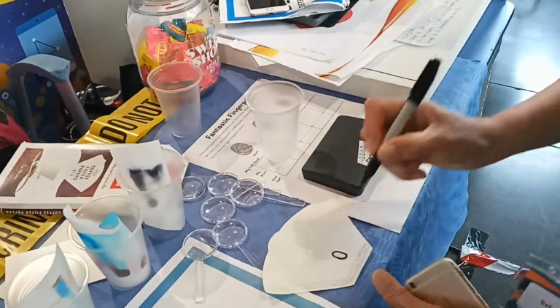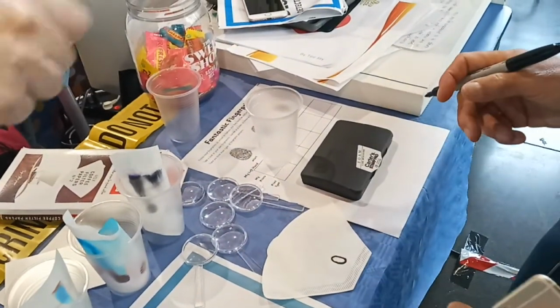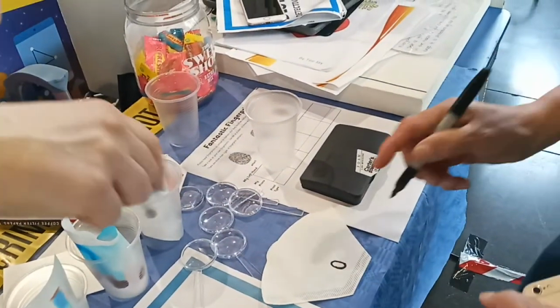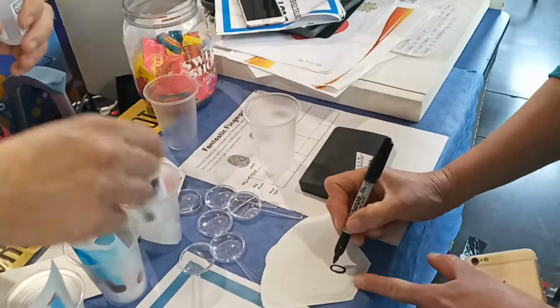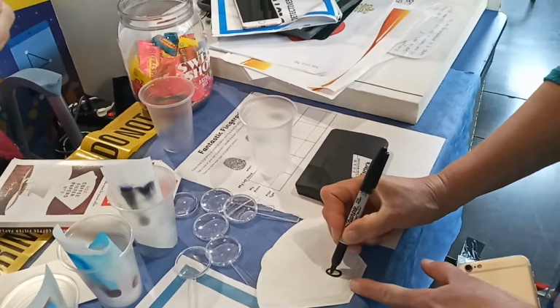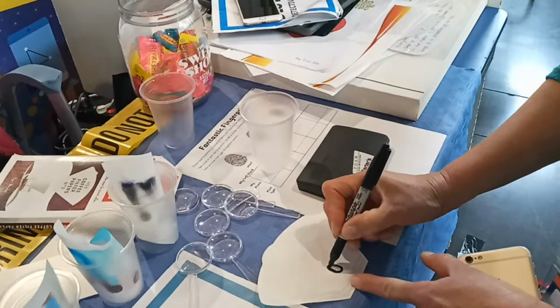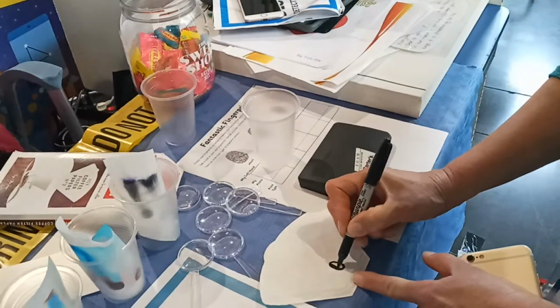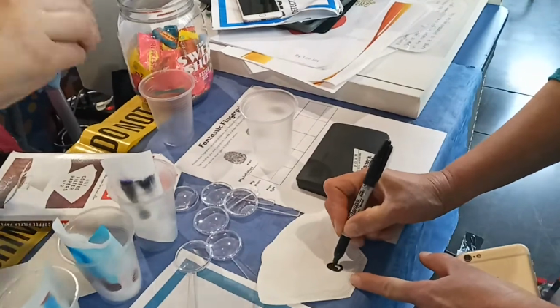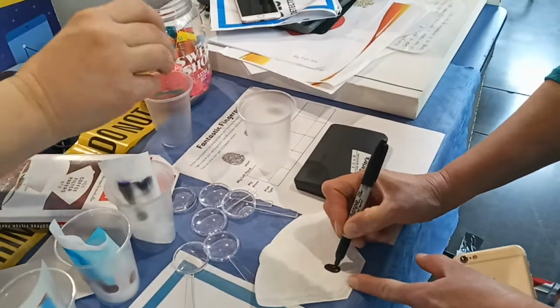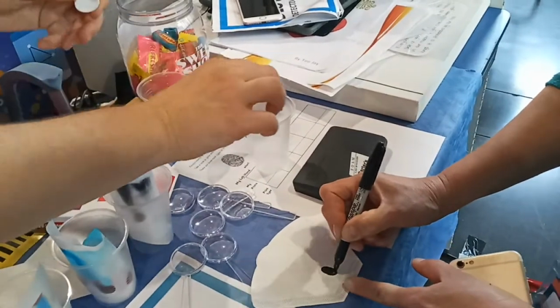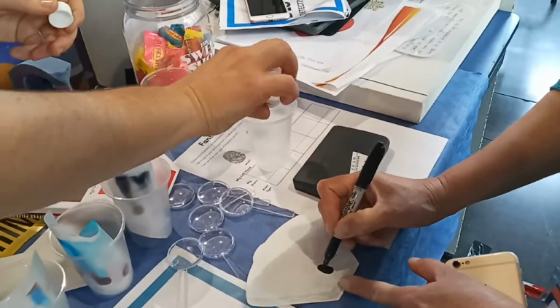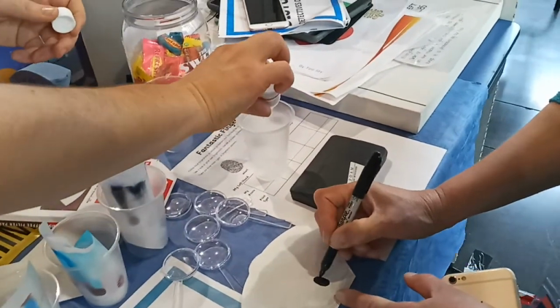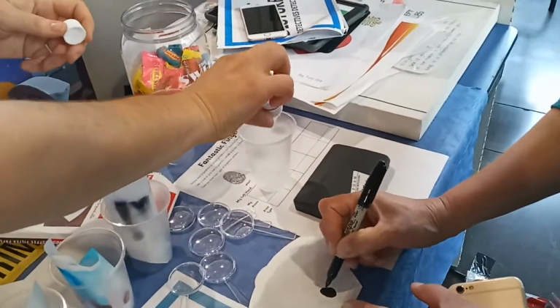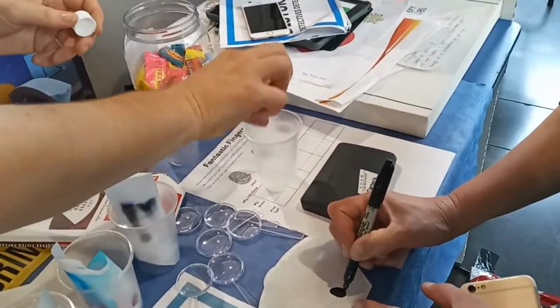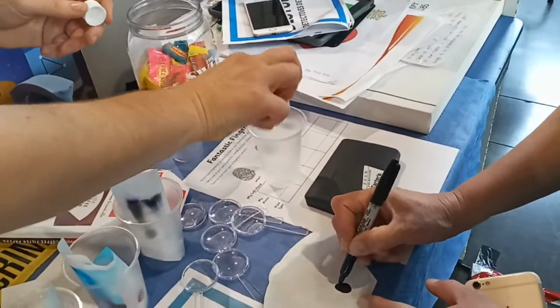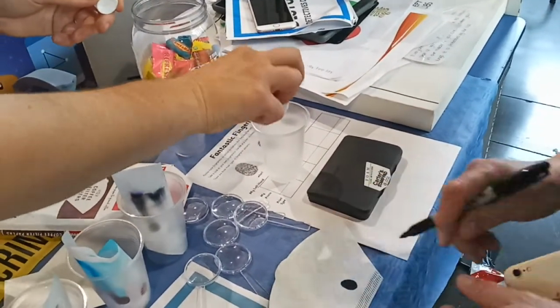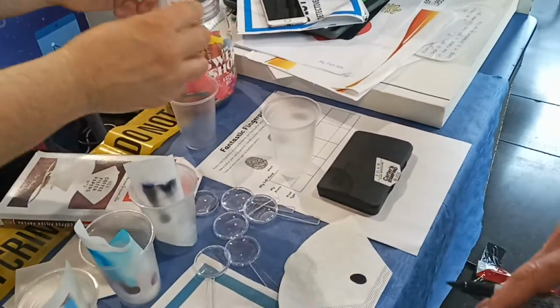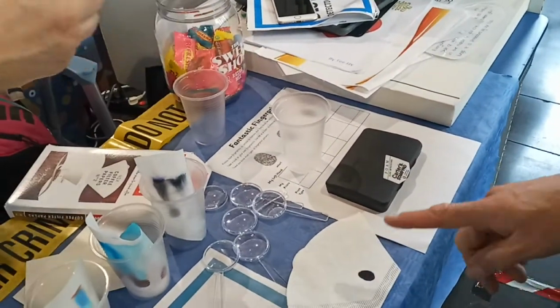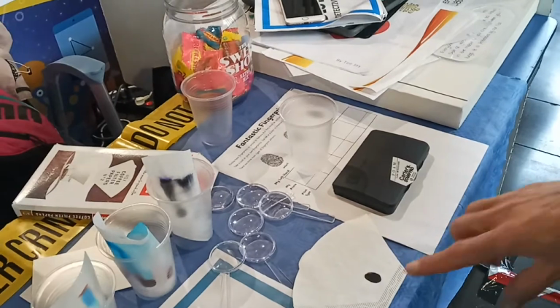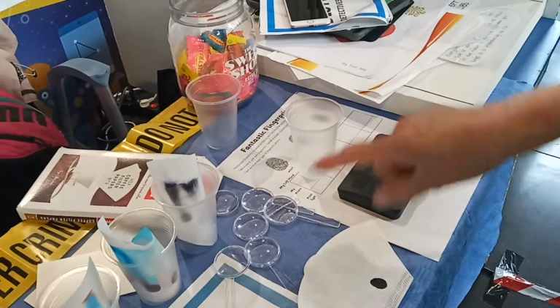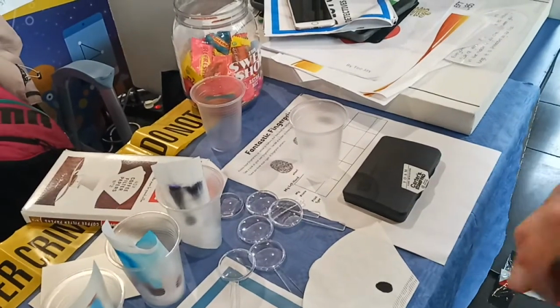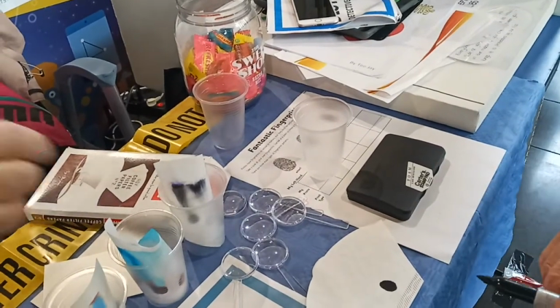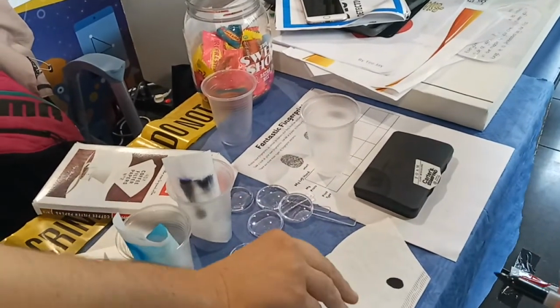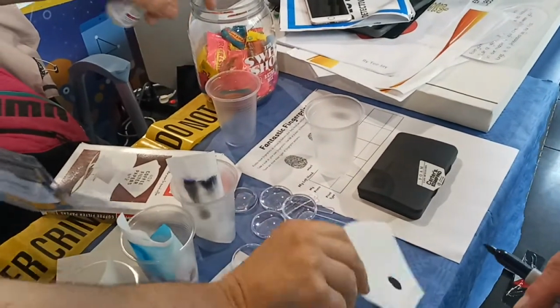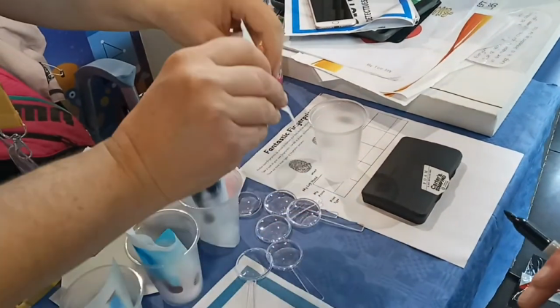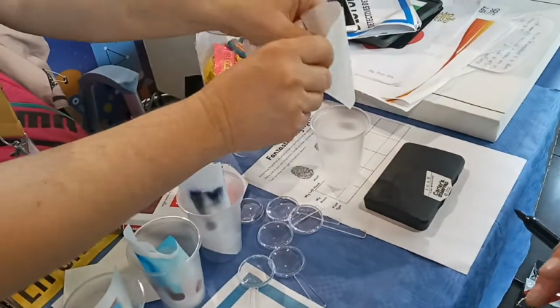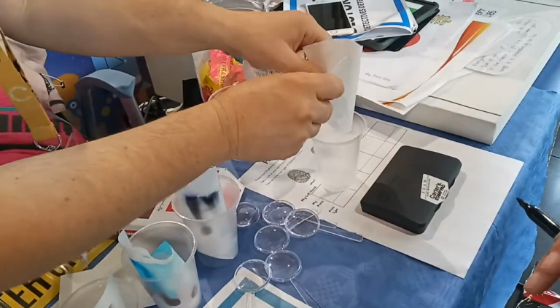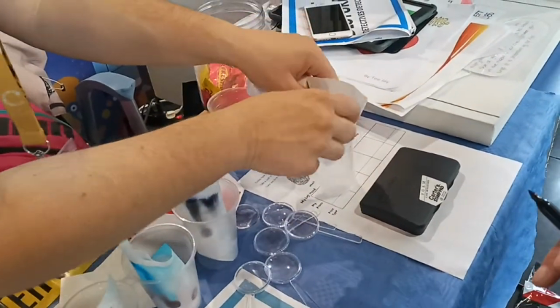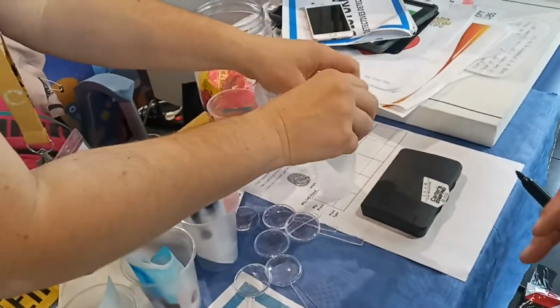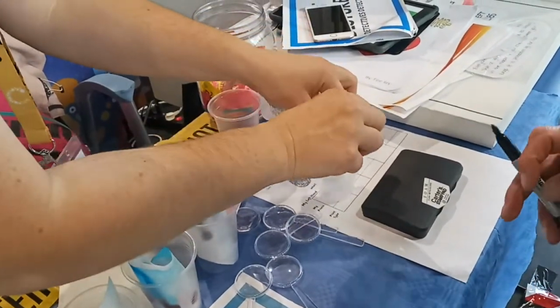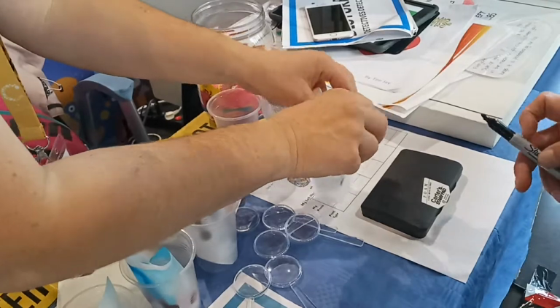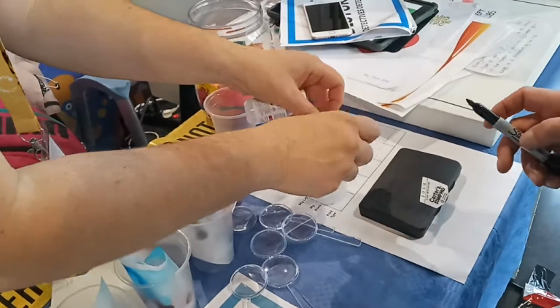Okay. Color, color. Okay? Perfect. Is it okay? Or more. Then we pop this in here.